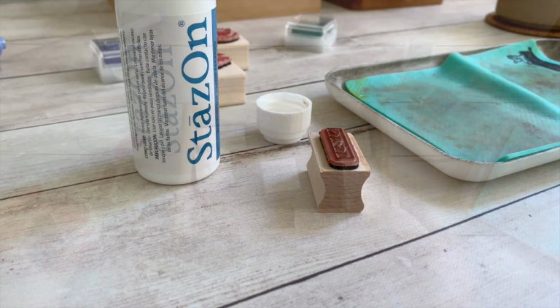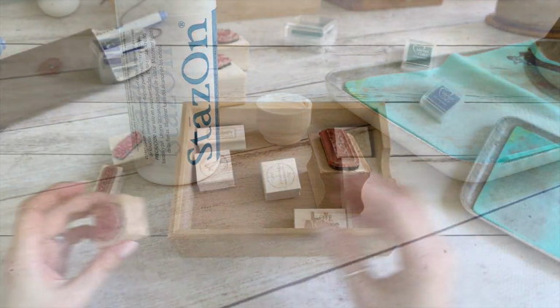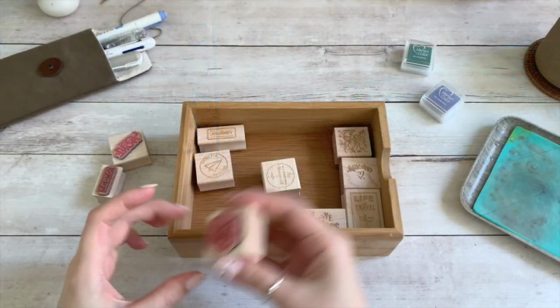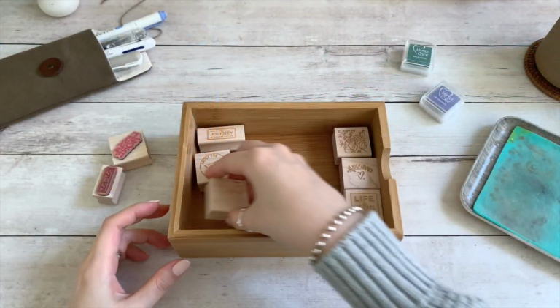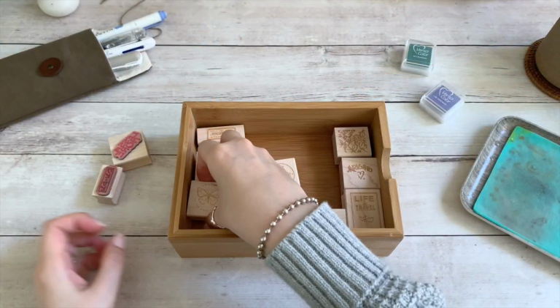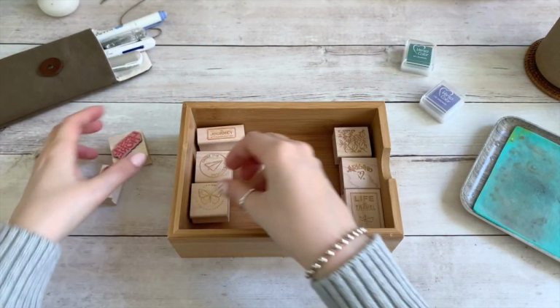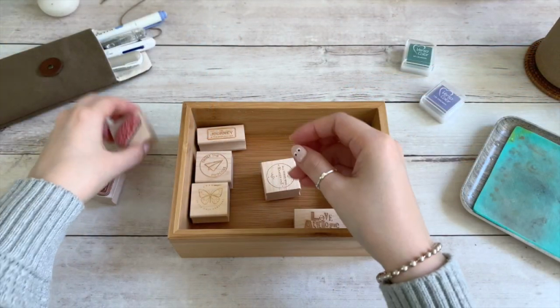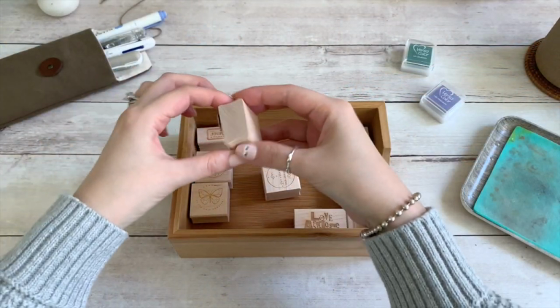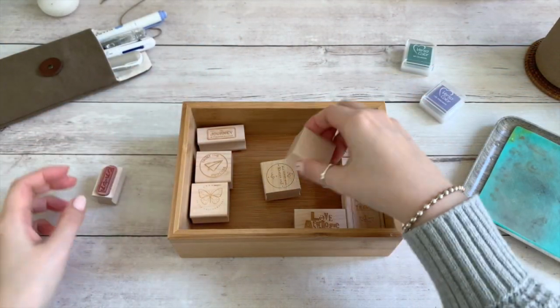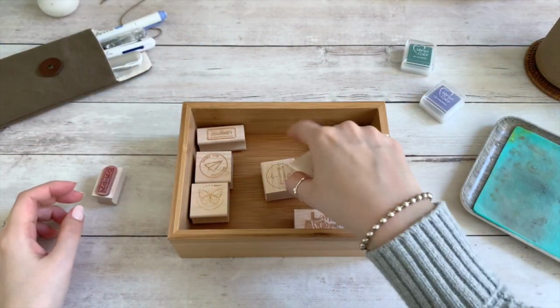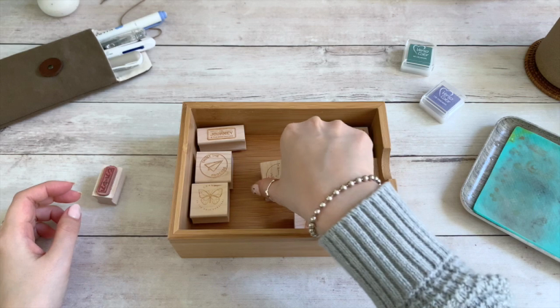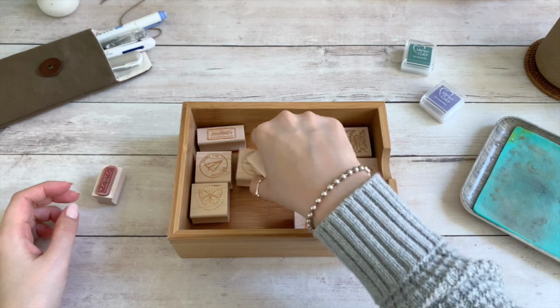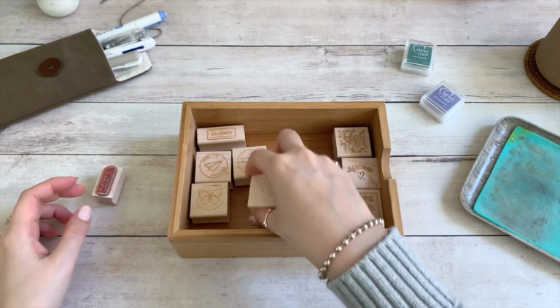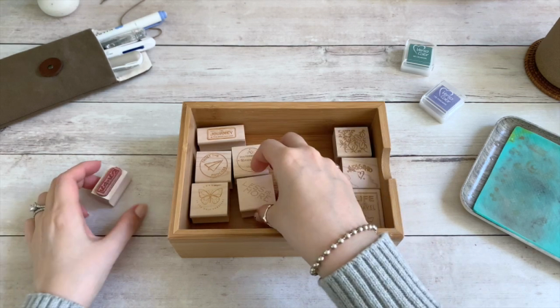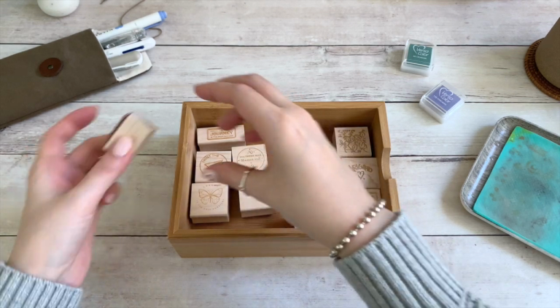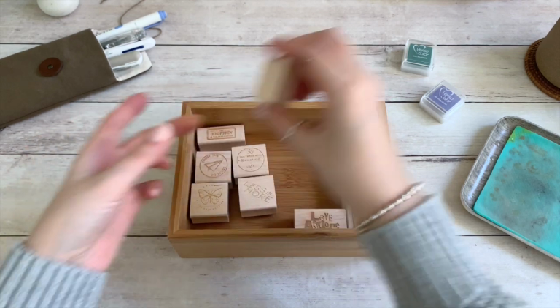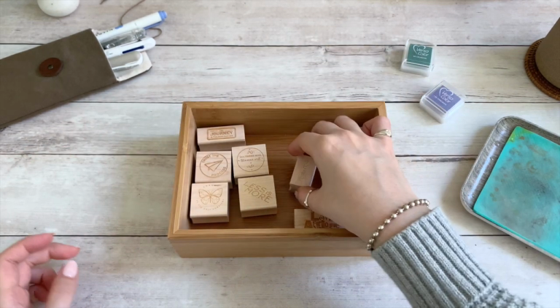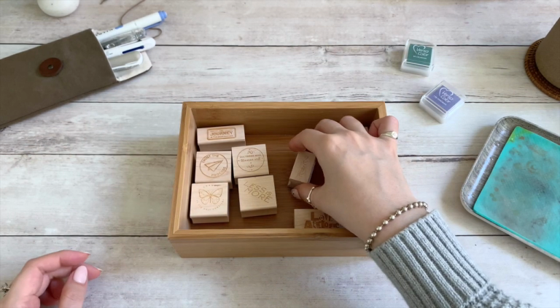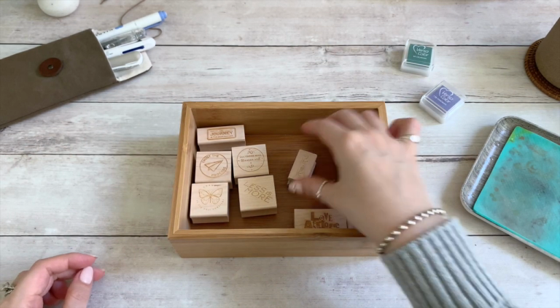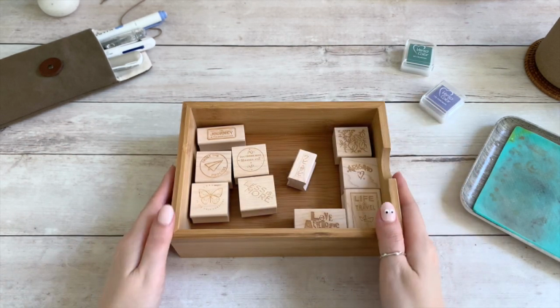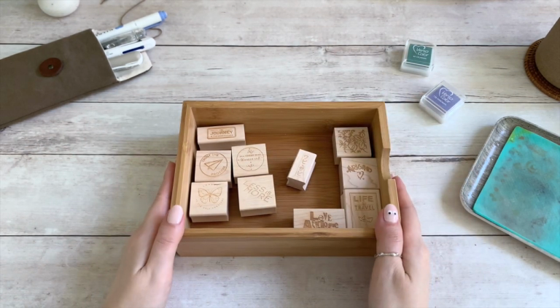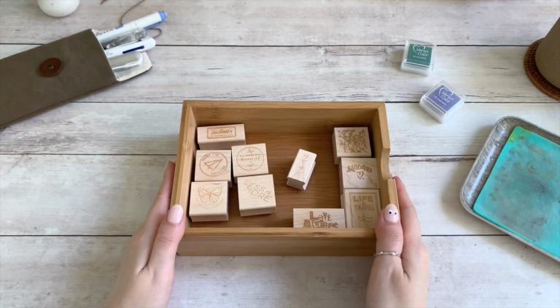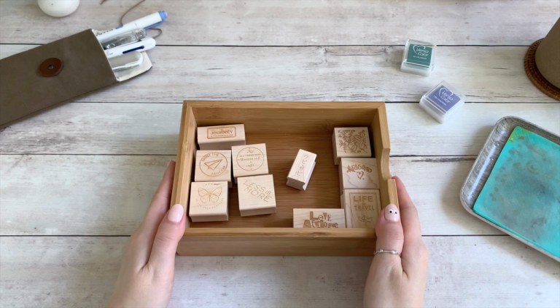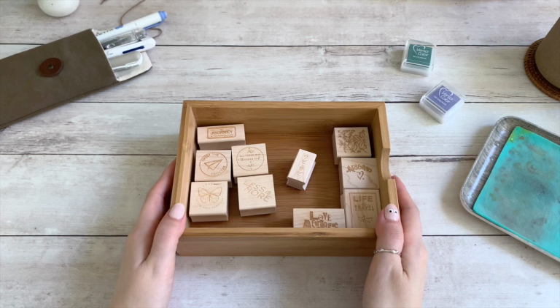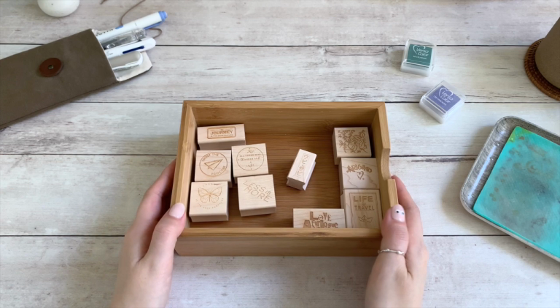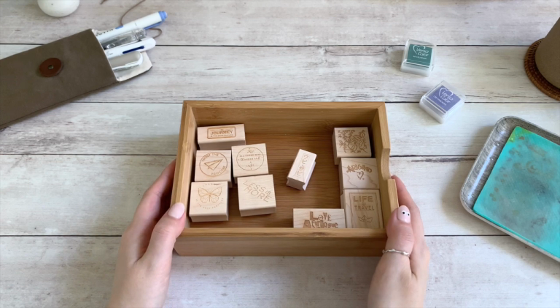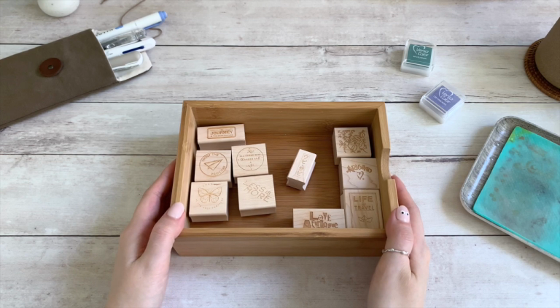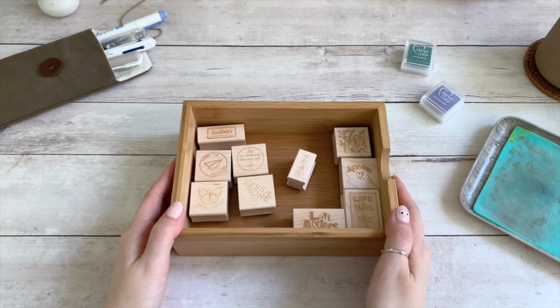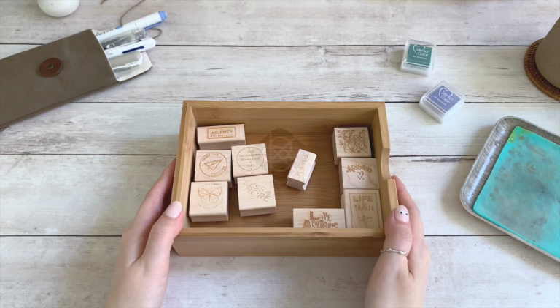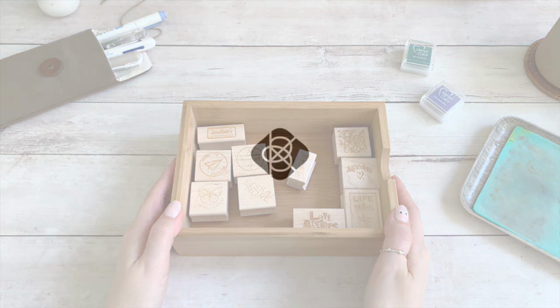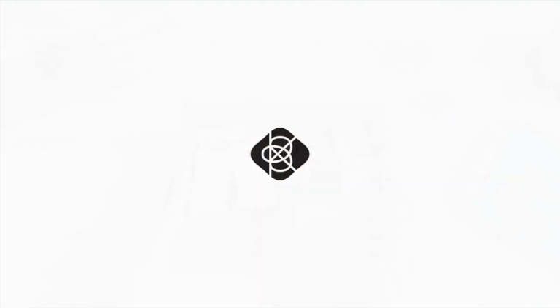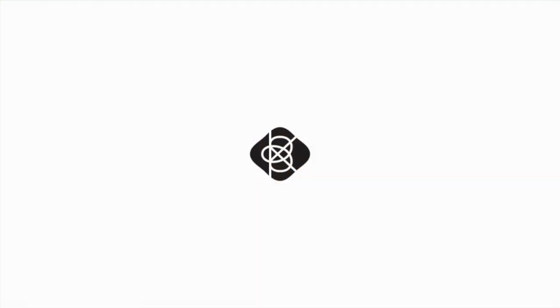Keeping your stamps clean not only prolongs the life of your stamps, but ensures a crisp, clean image each time. We hope these simple tips can help keep your stamps in their best shape. We'll see you next time.